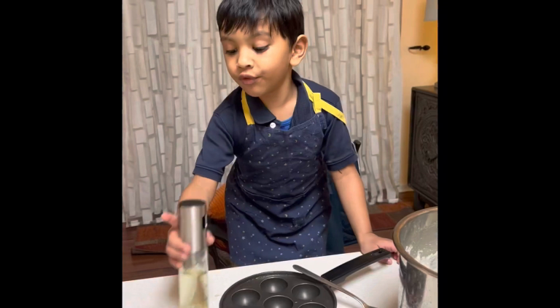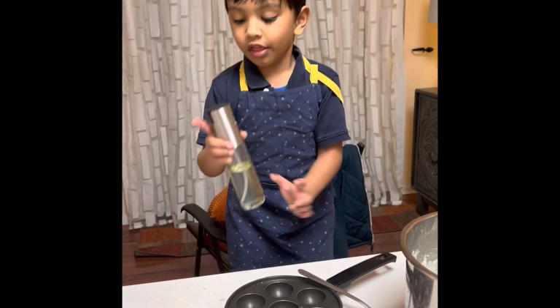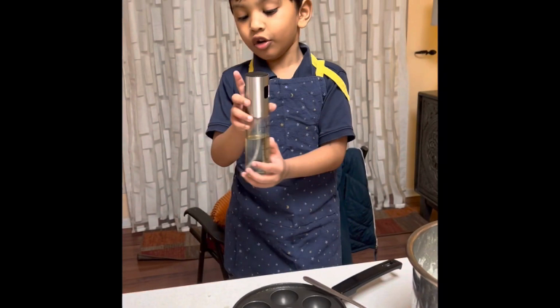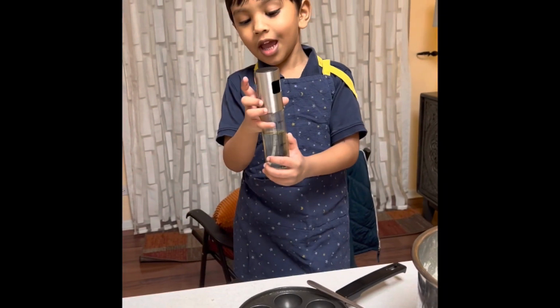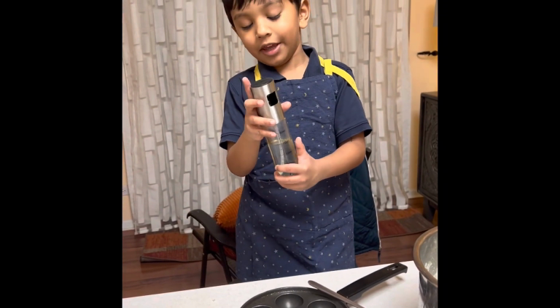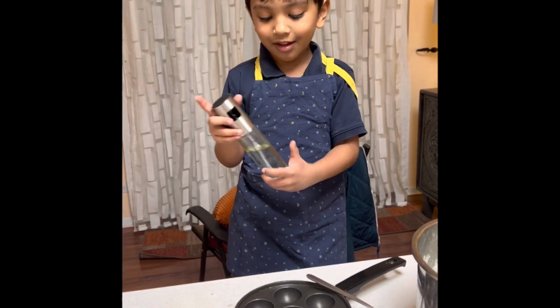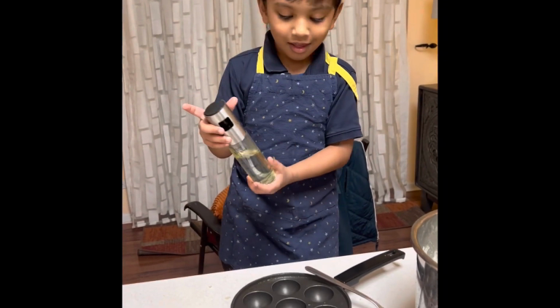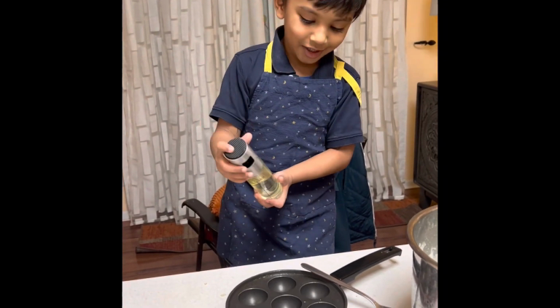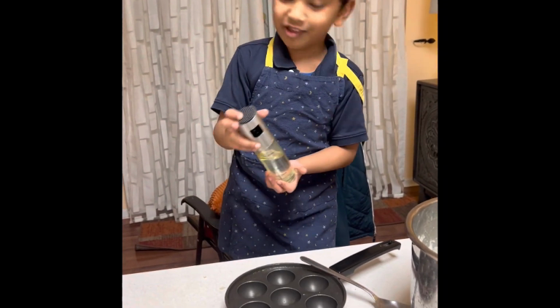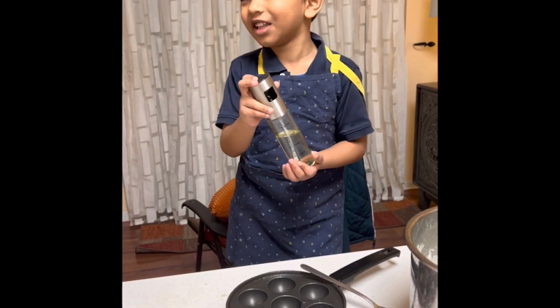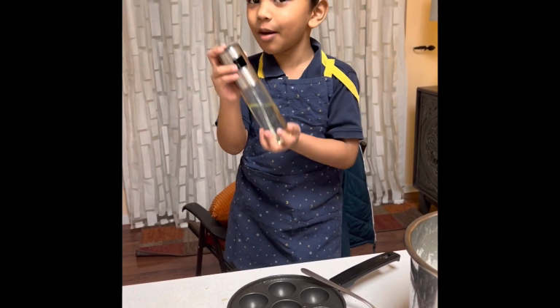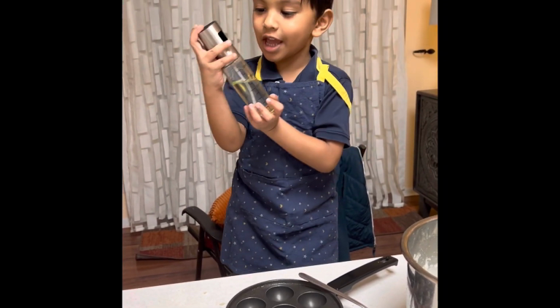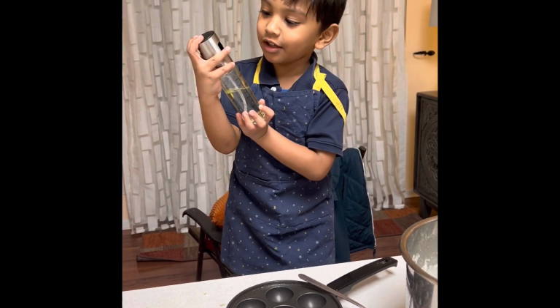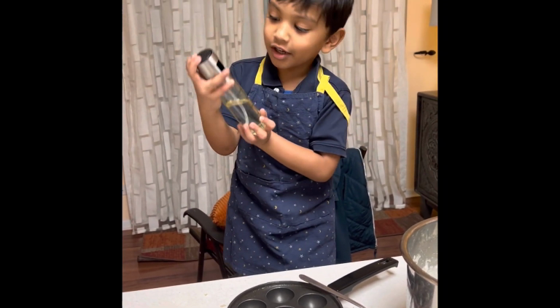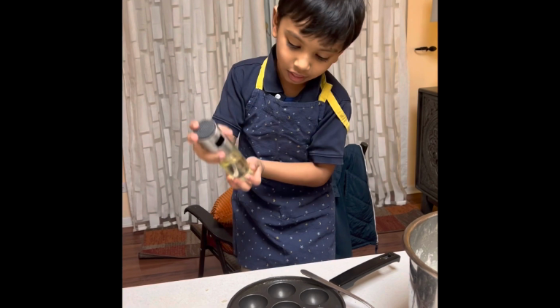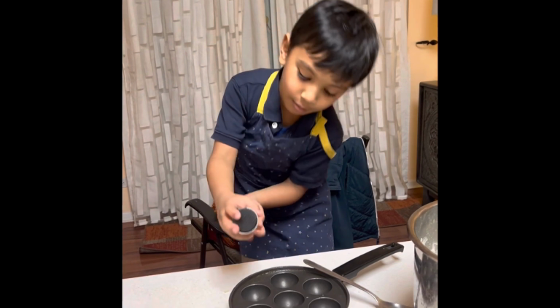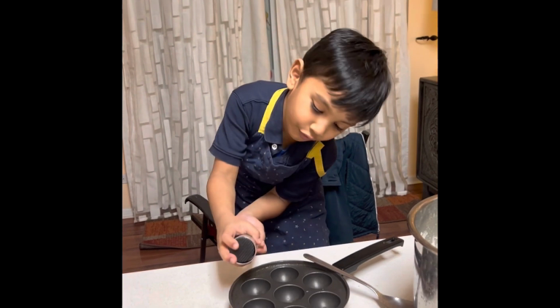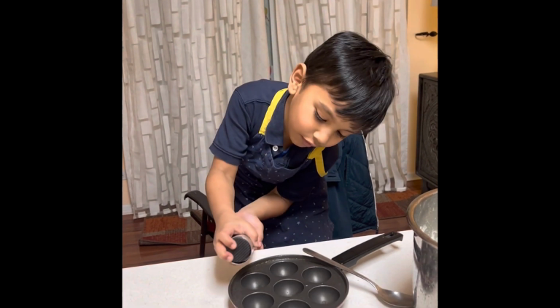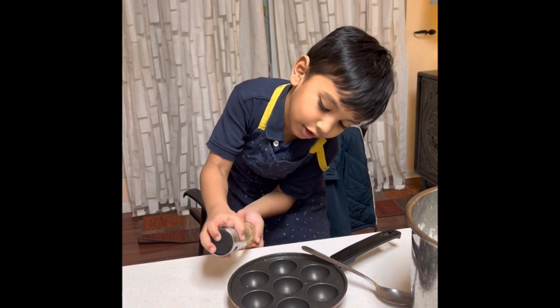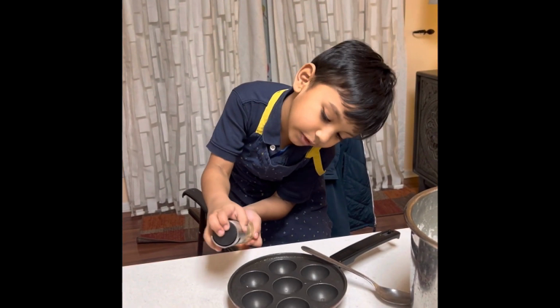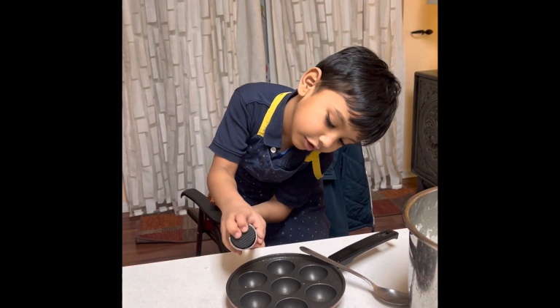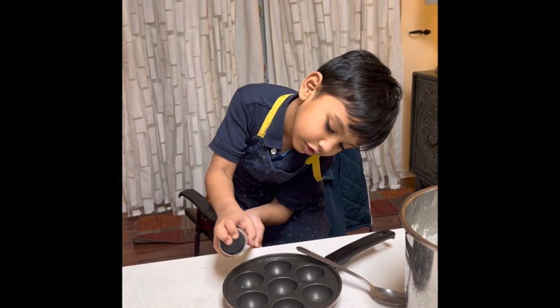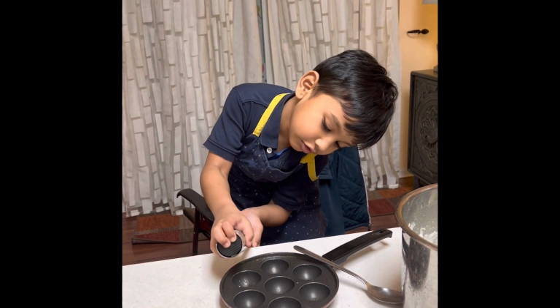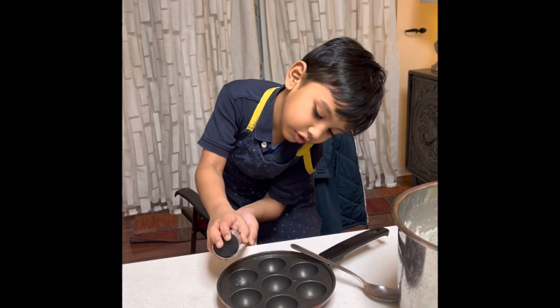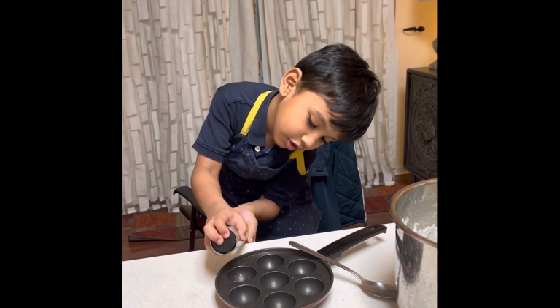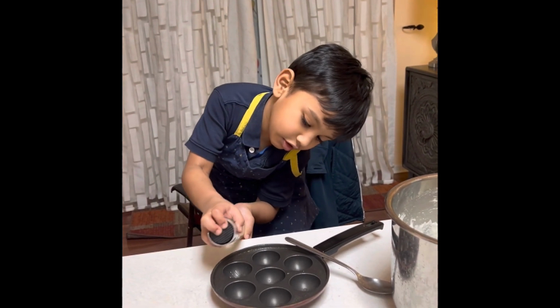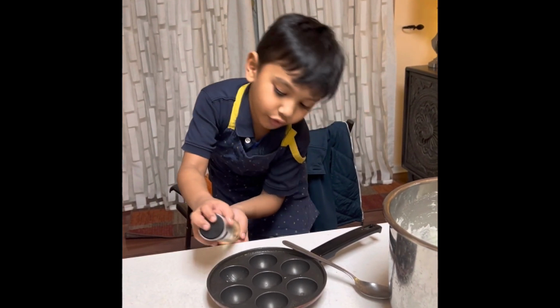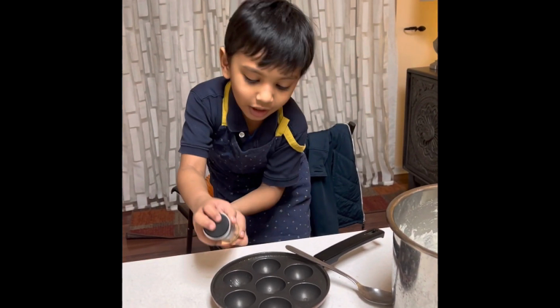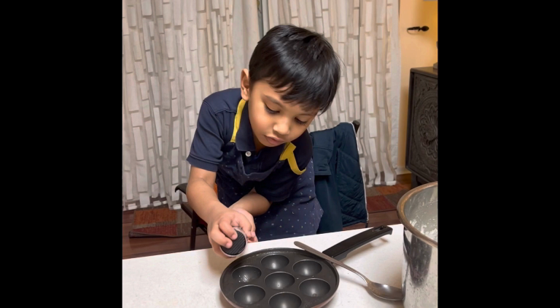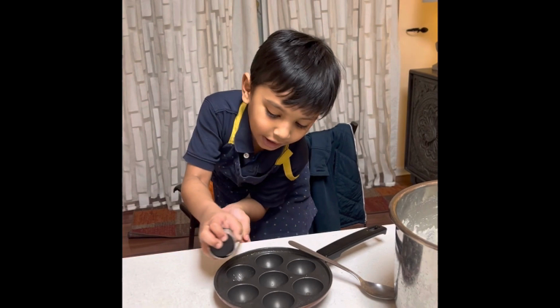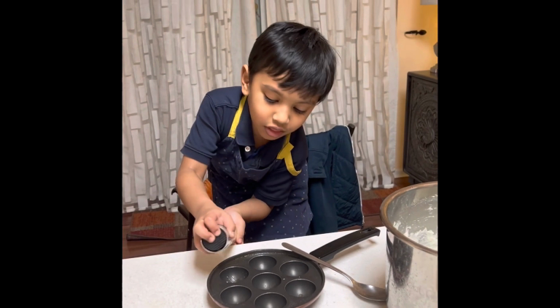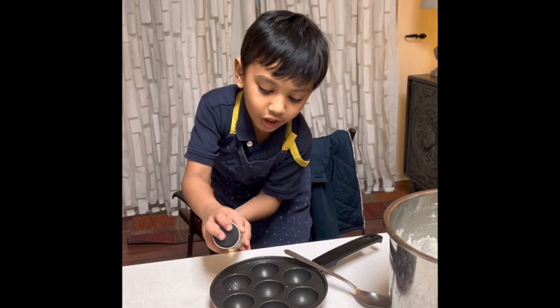Hello friends, today I'm making something that's really yummy and it's my favorite thing to eat. First I need to add this onion.